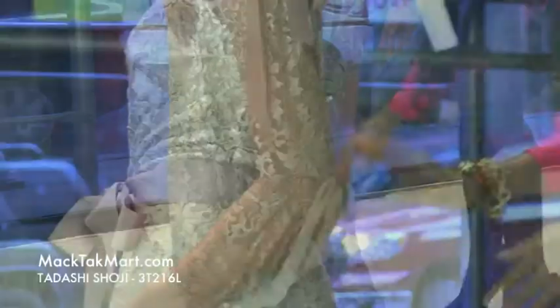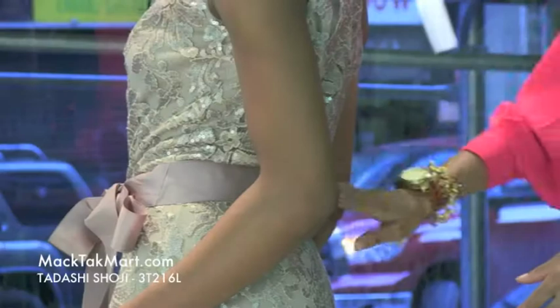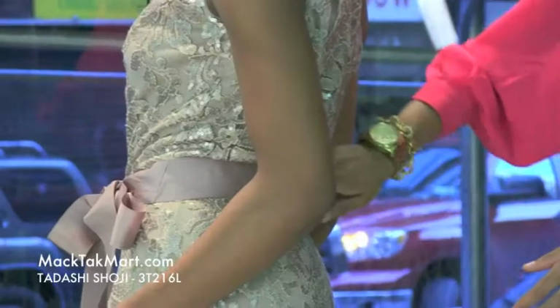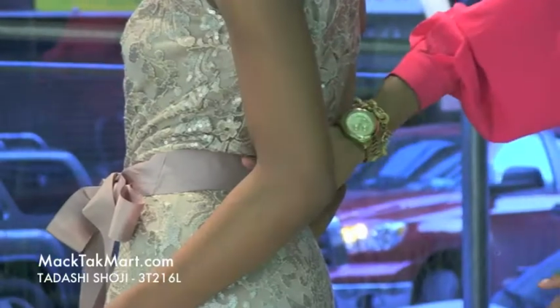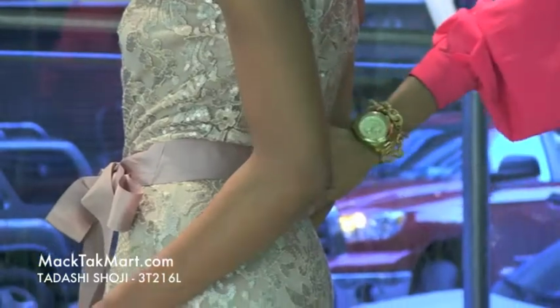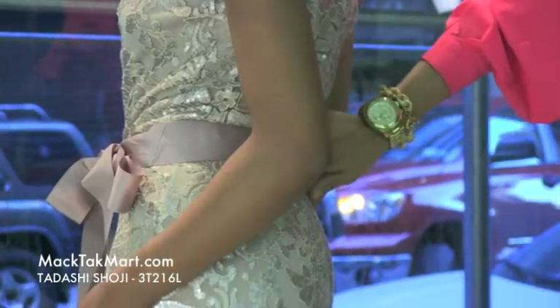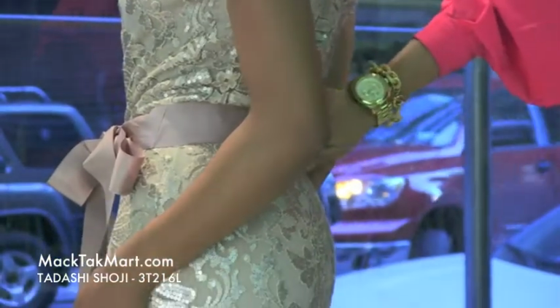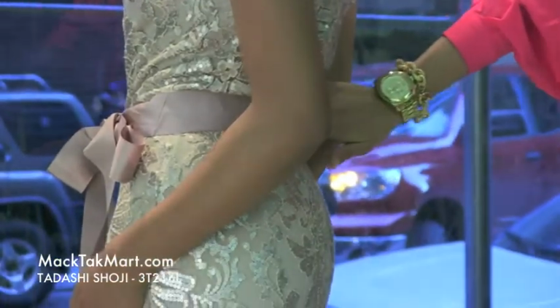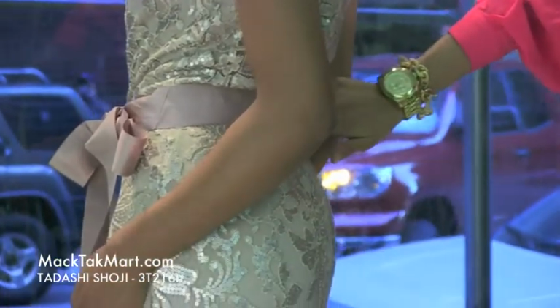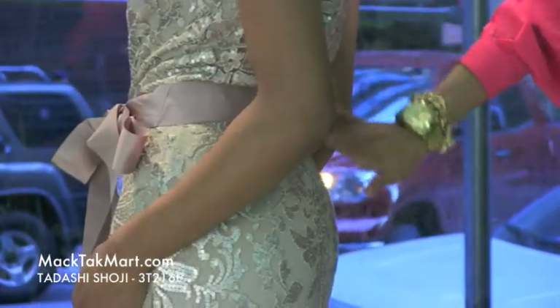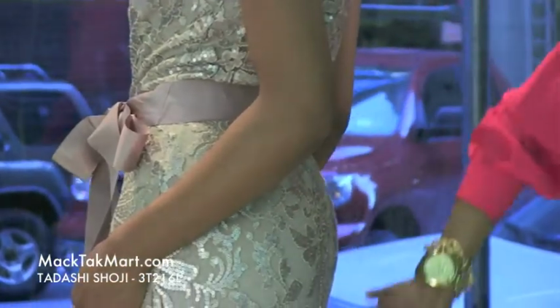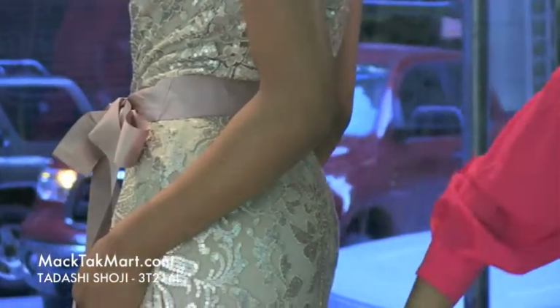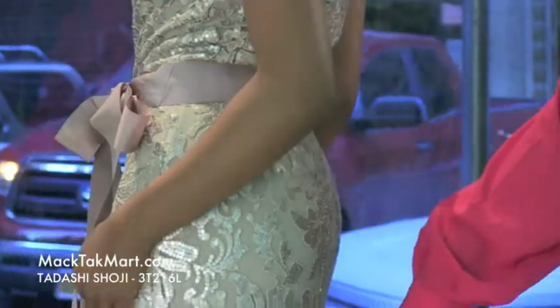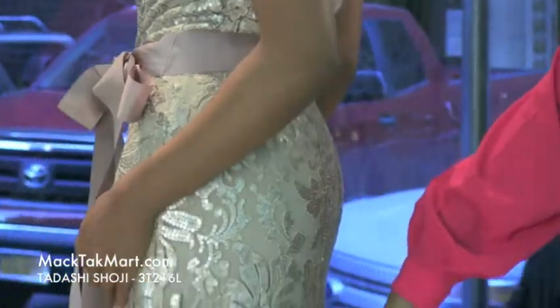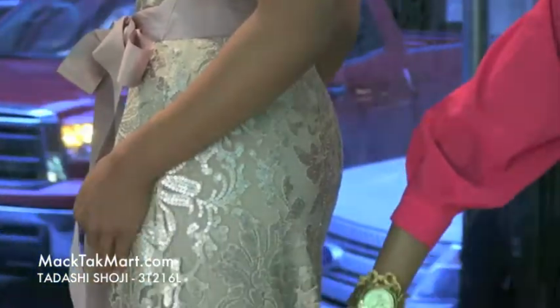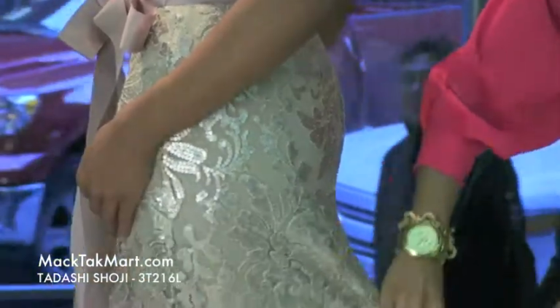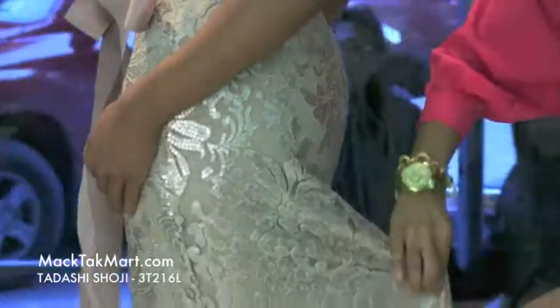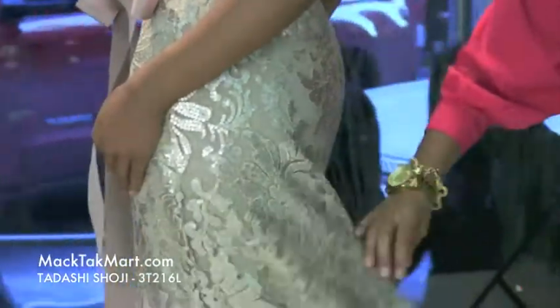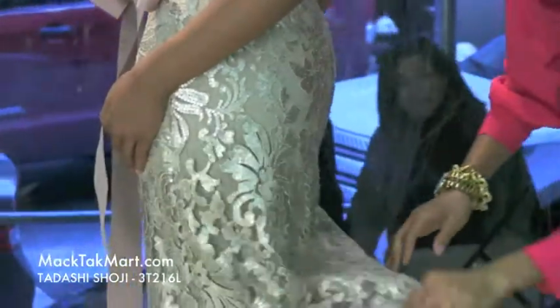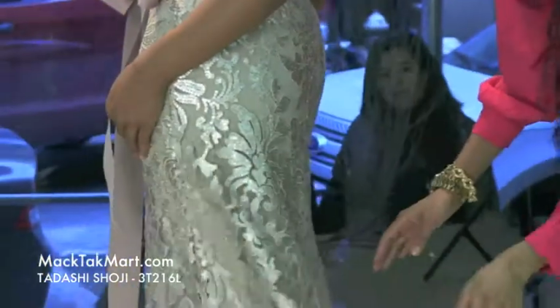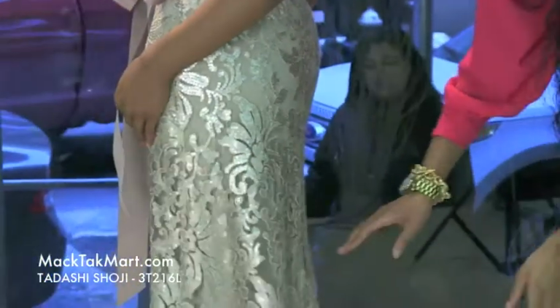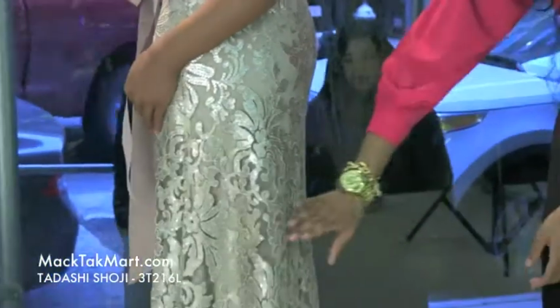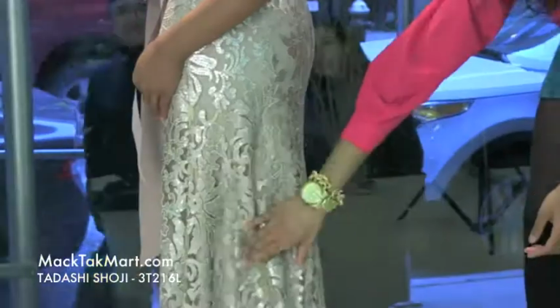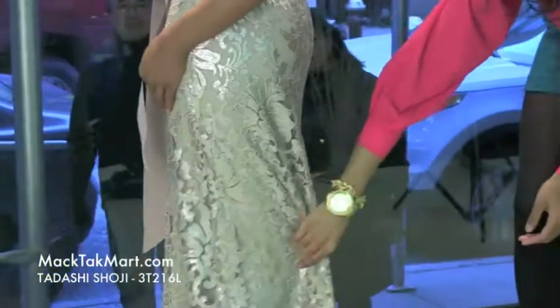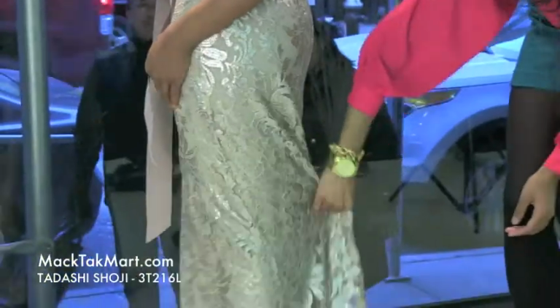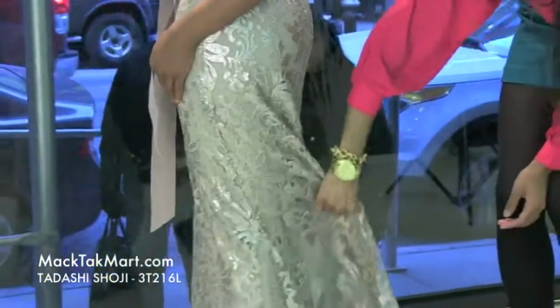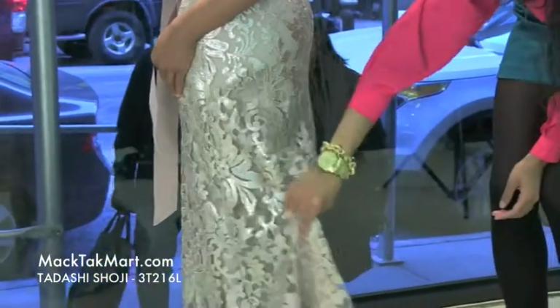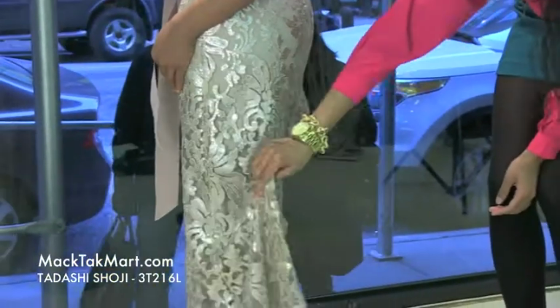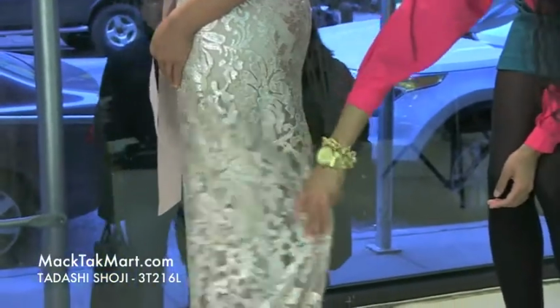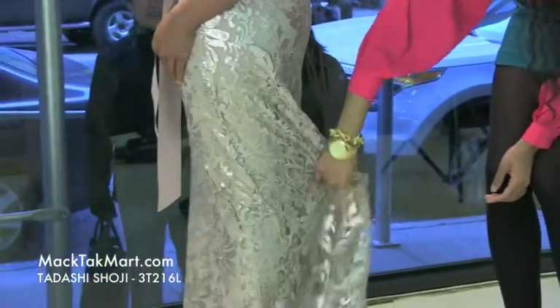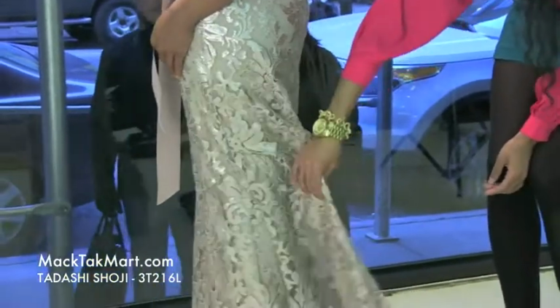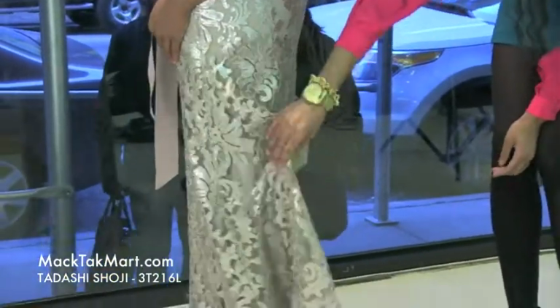The belt is going to take you in and it's going to flare out at the bottom, leaving a very nice flowing movement in the back.